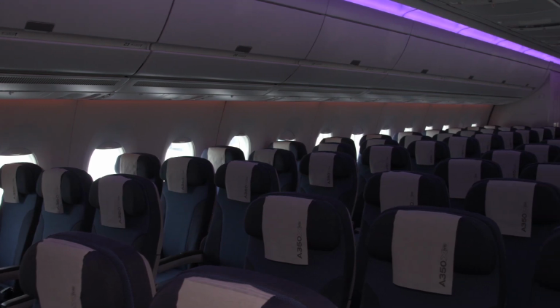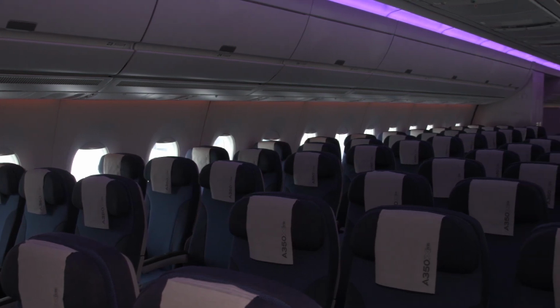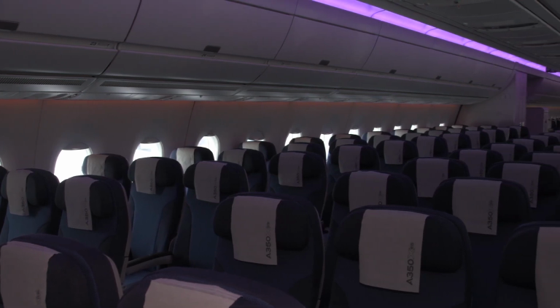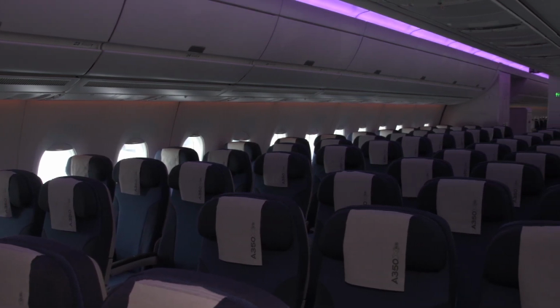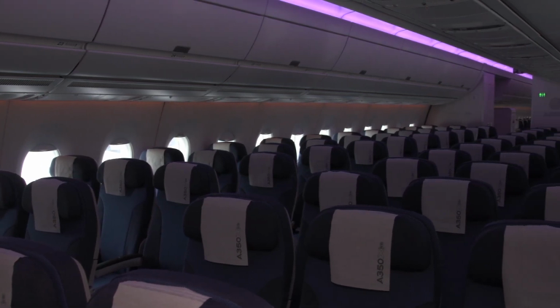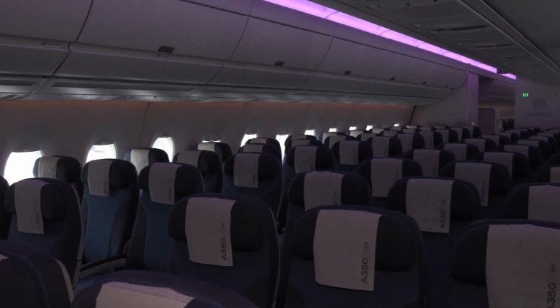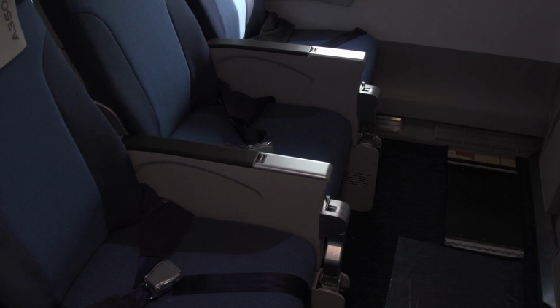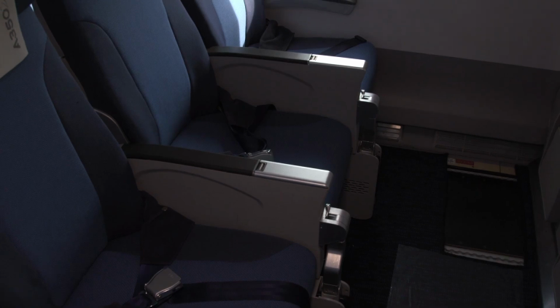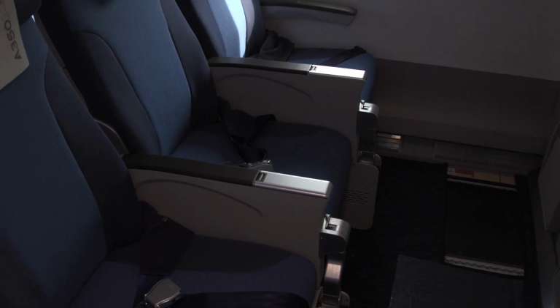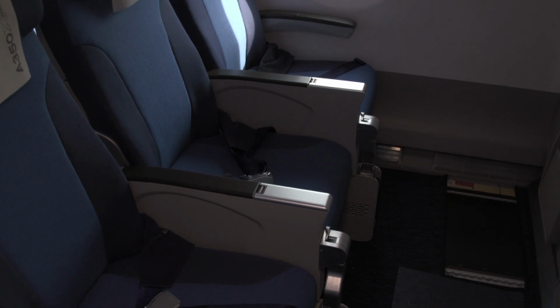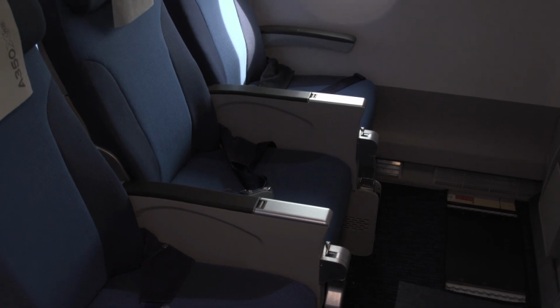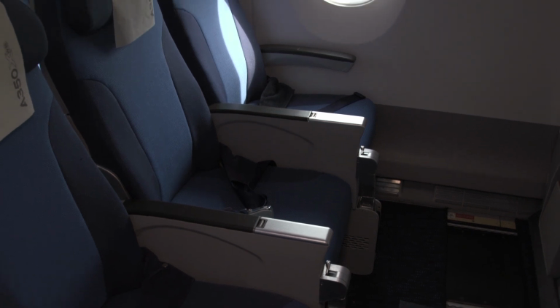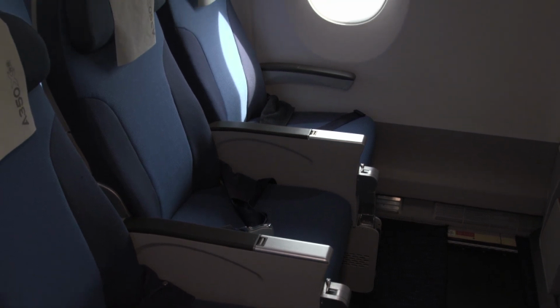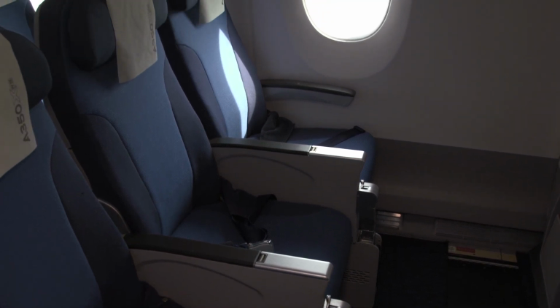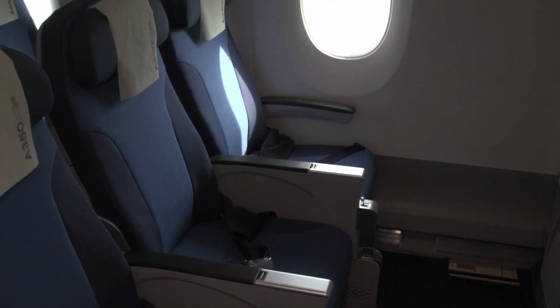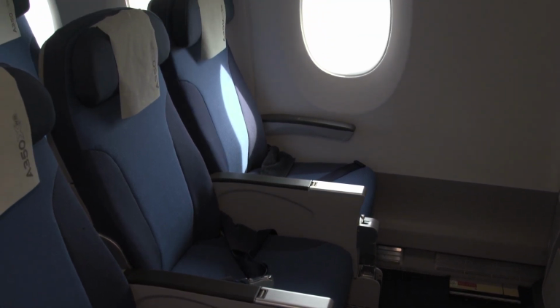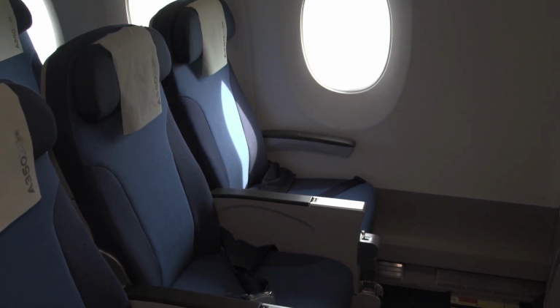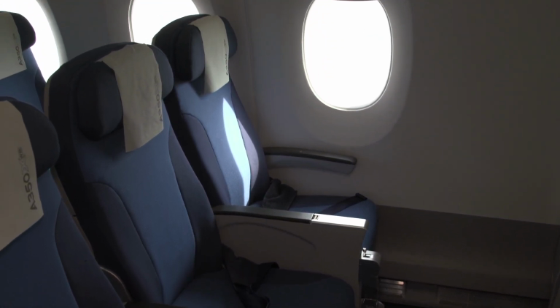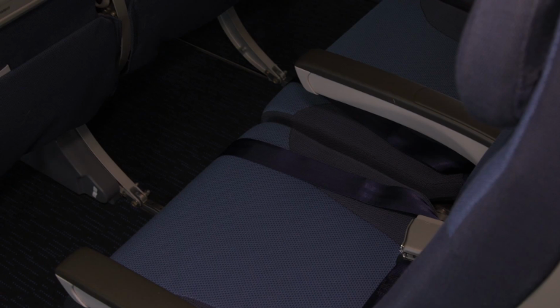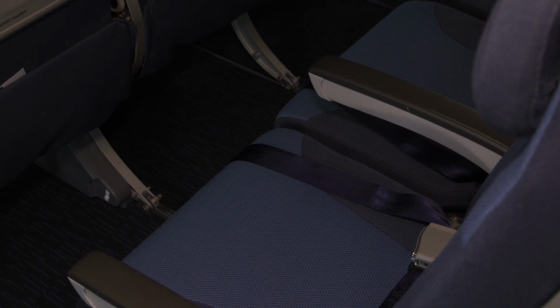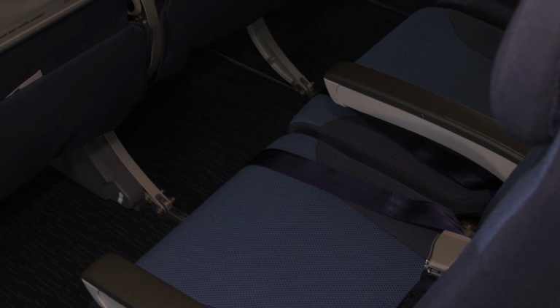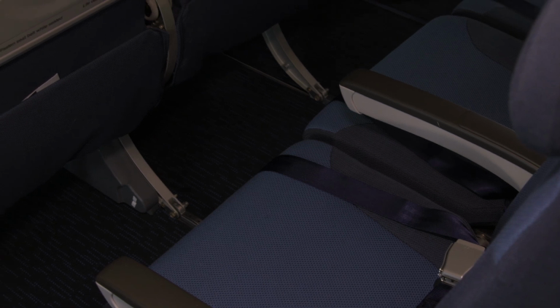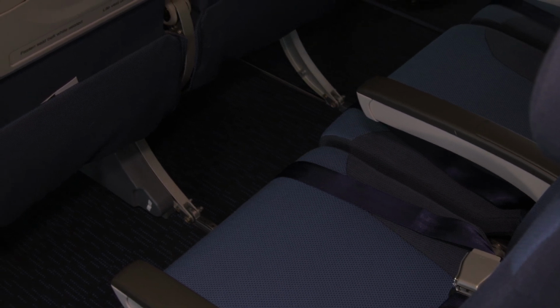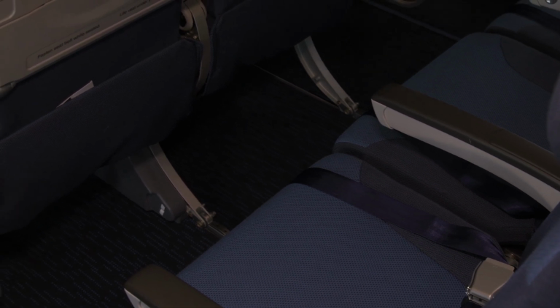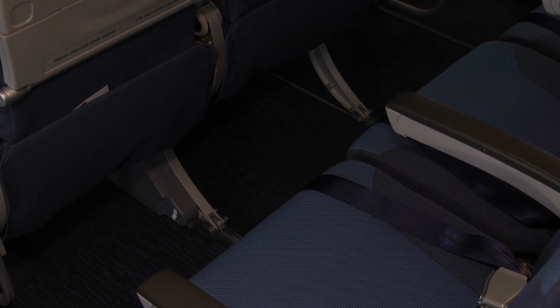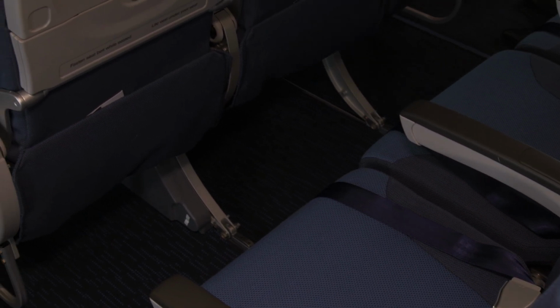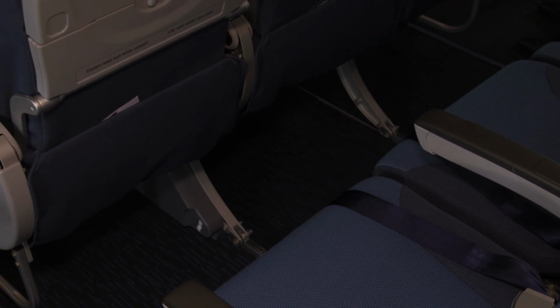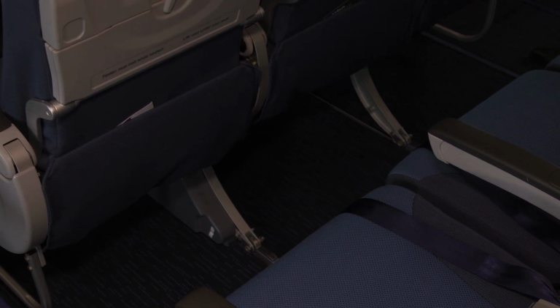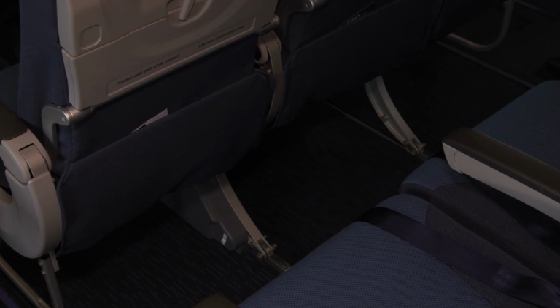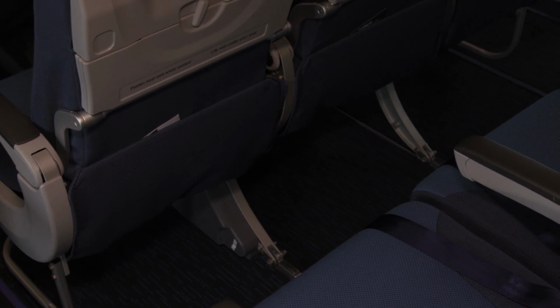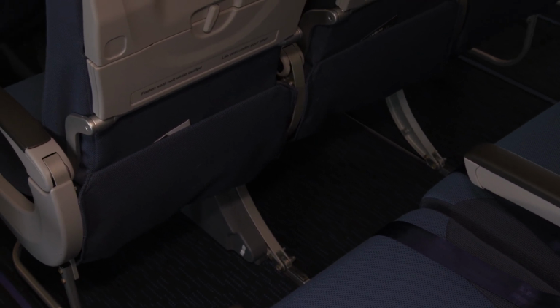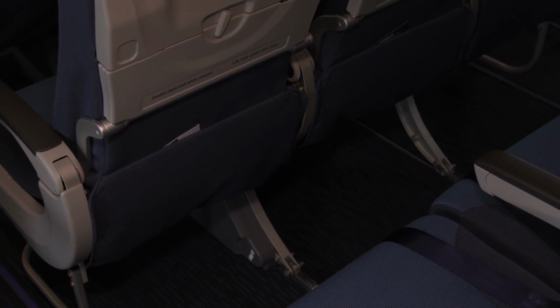Back in the economy class section, the cabin was fitted with nine-abreast seating, with each seat being 18 inches wide. Airbus also offers an option for 10-abreast seating for airlines wanting to focus on lower-yield traffic.